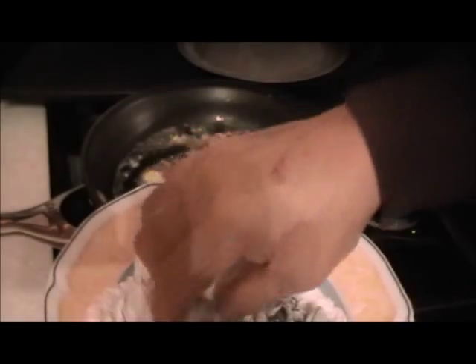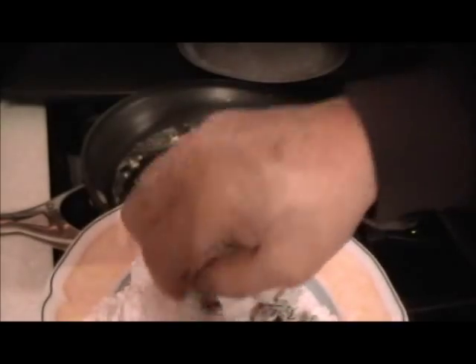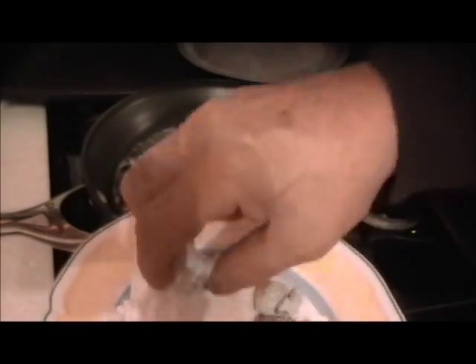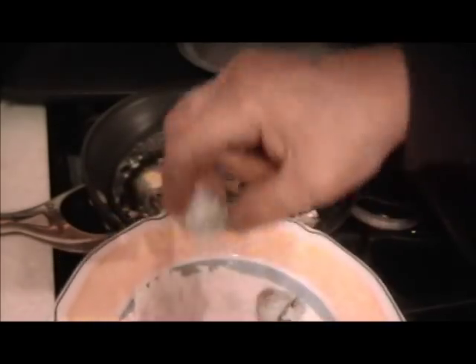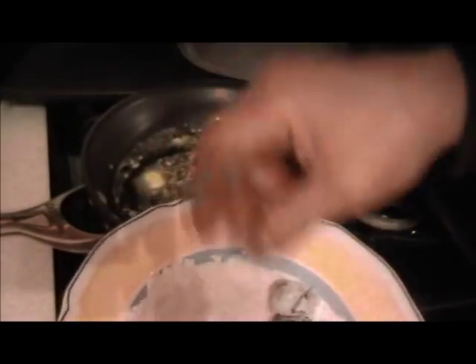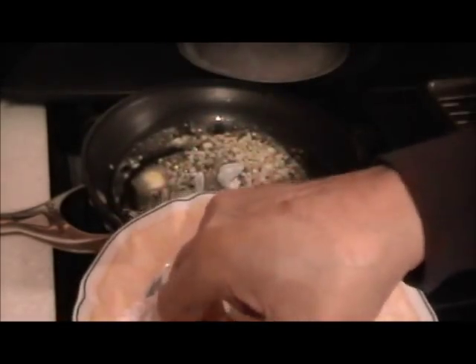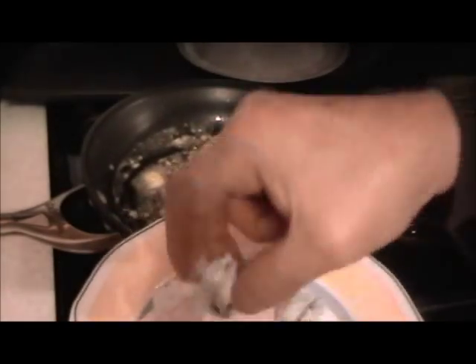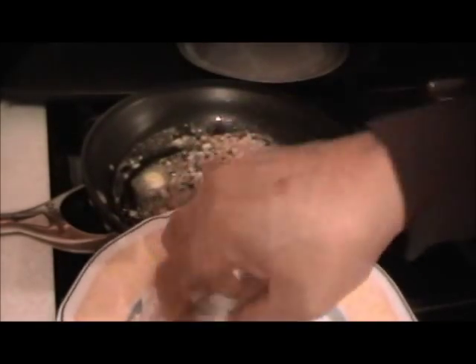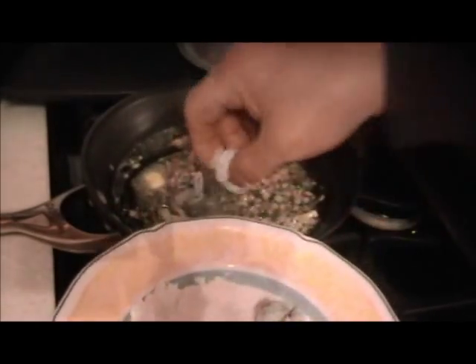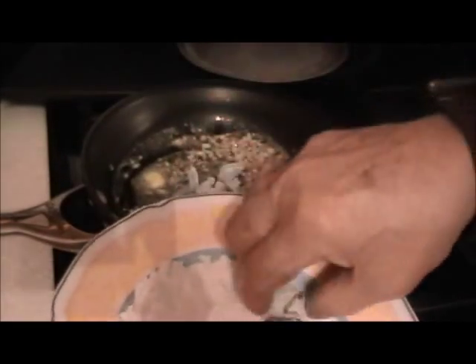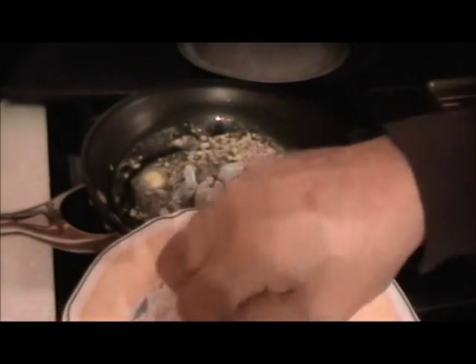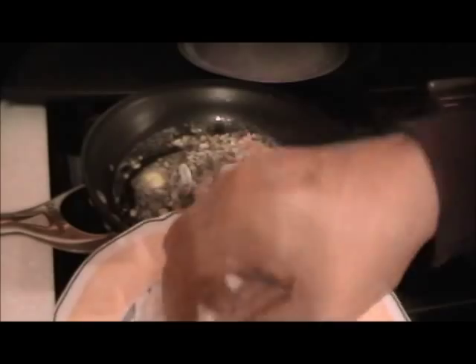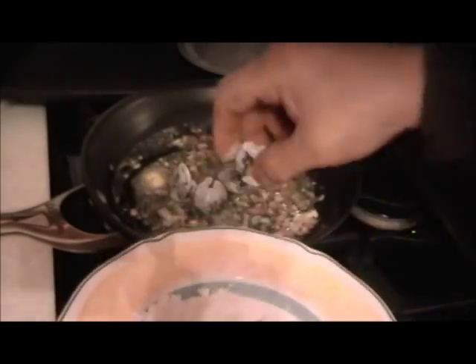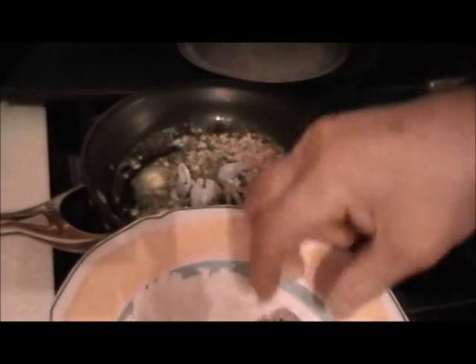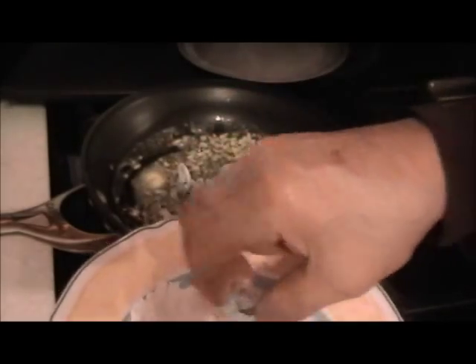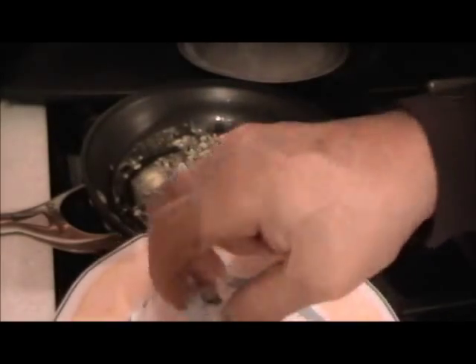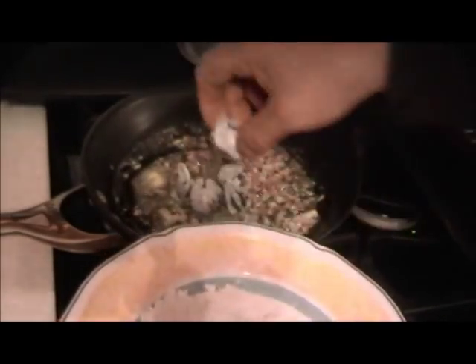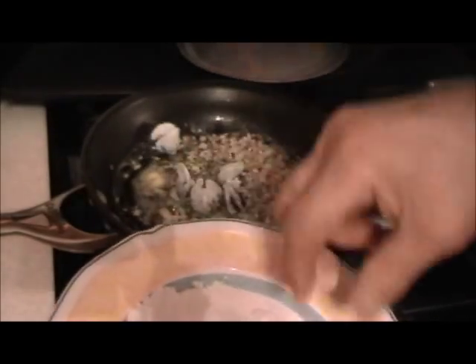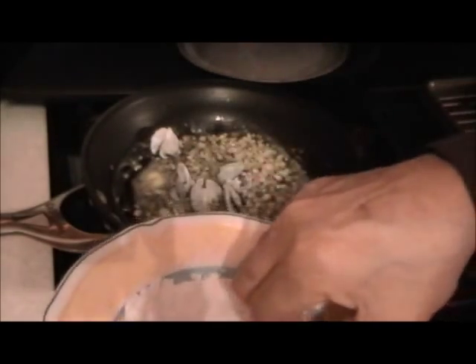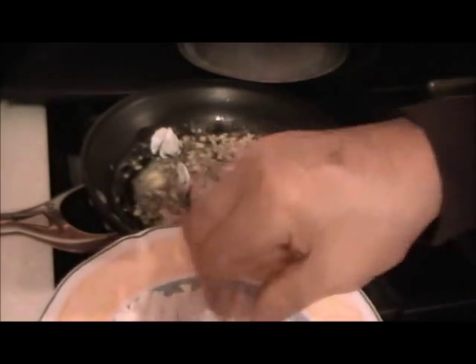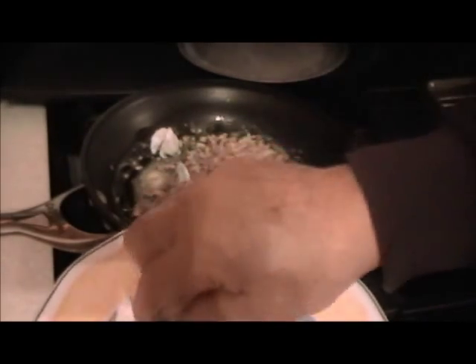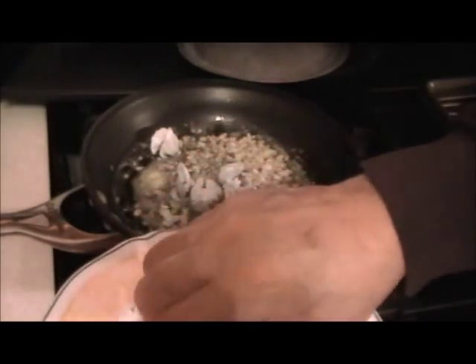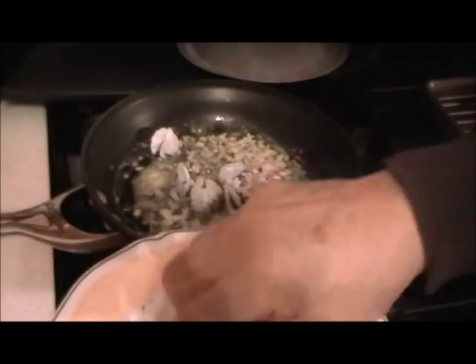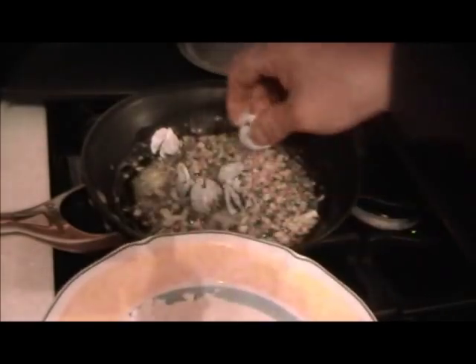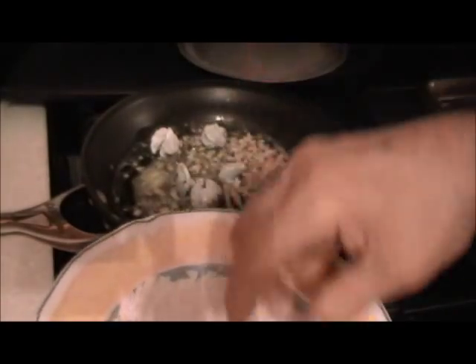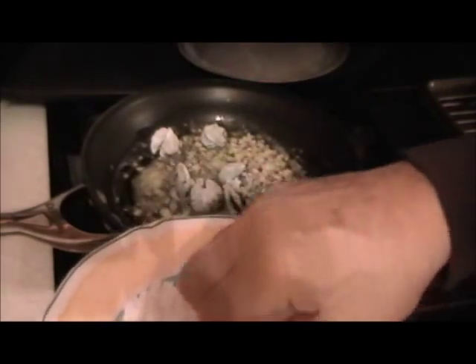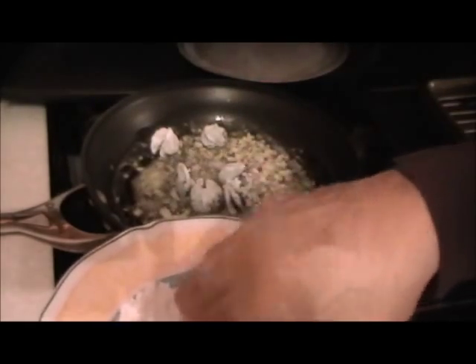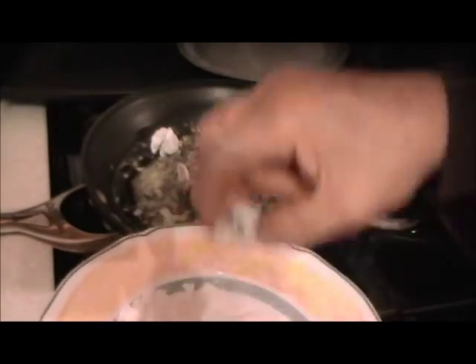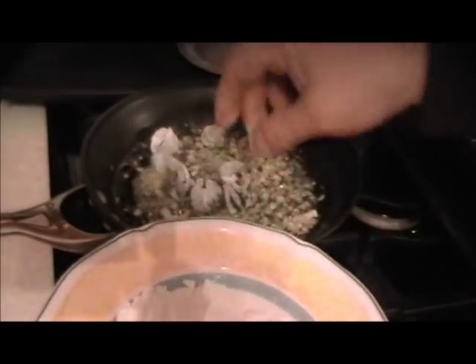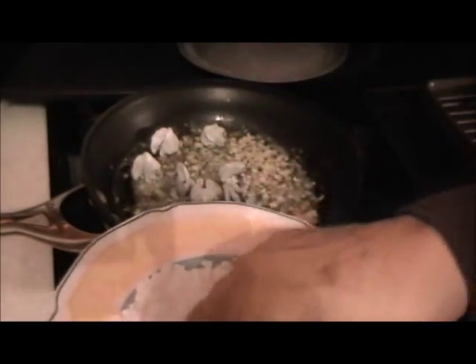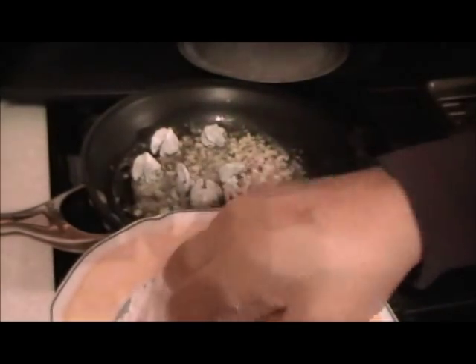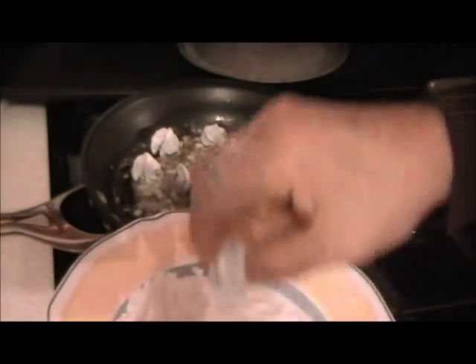Just lightly dust them and shake off any excess. We're not here to really cook these things since they are already cooked — we just want to get them flavored up.